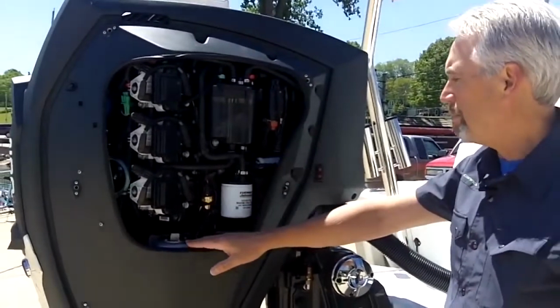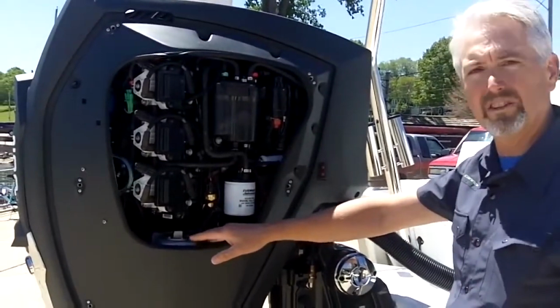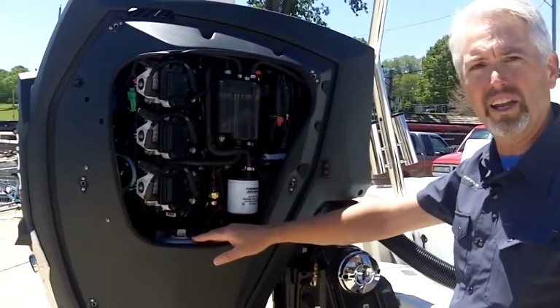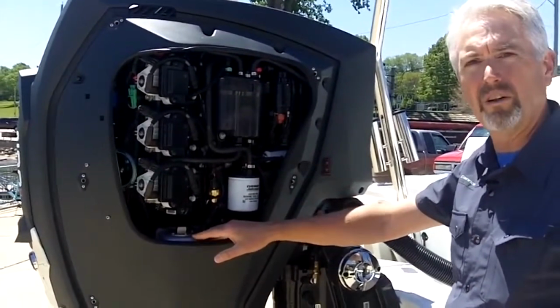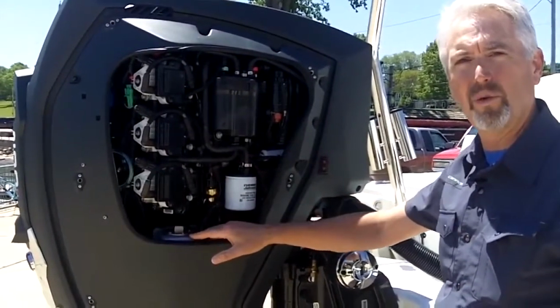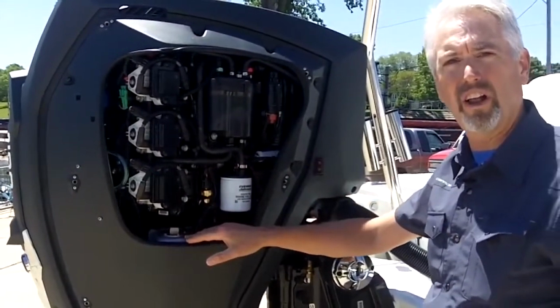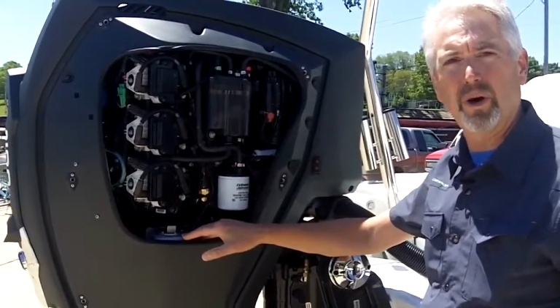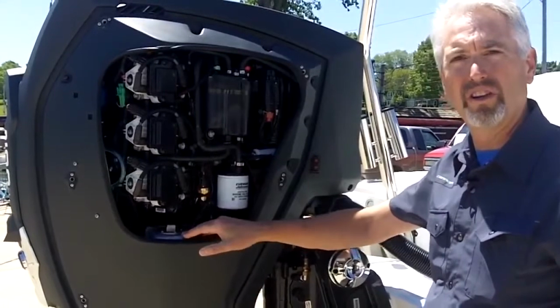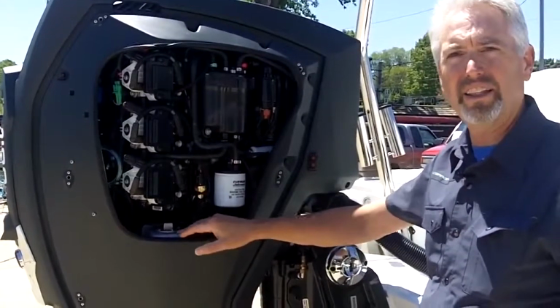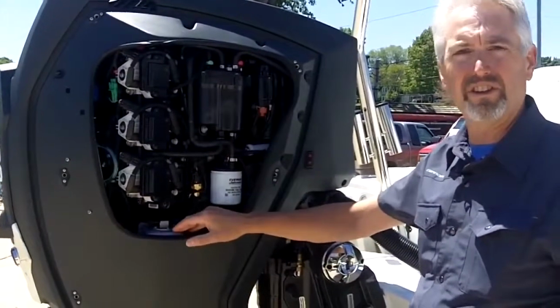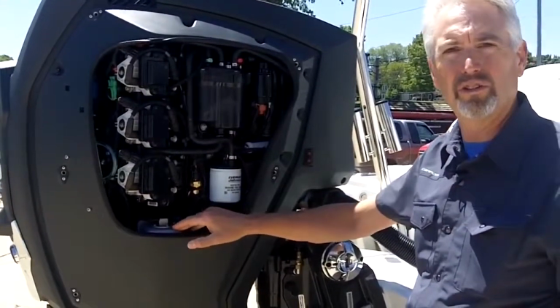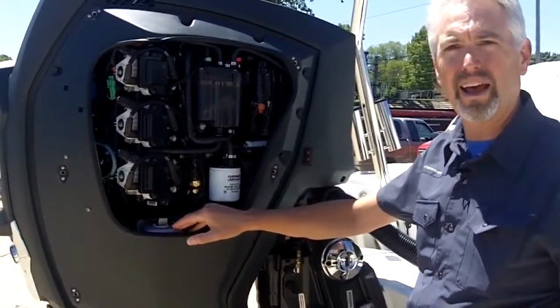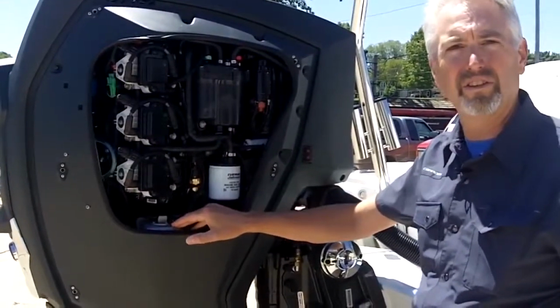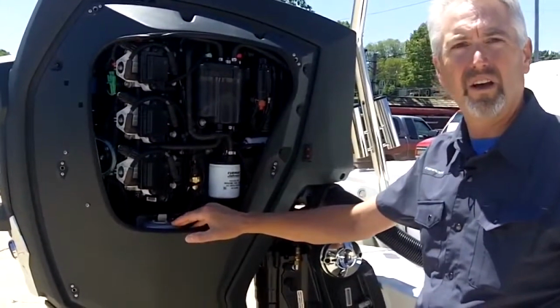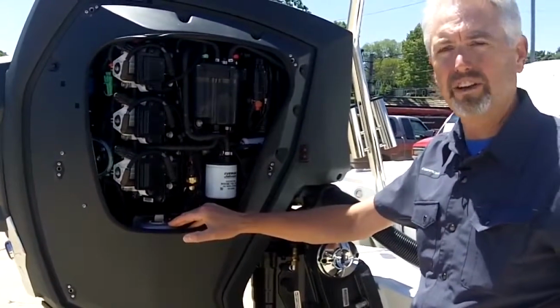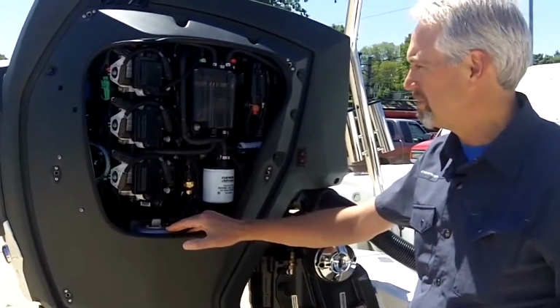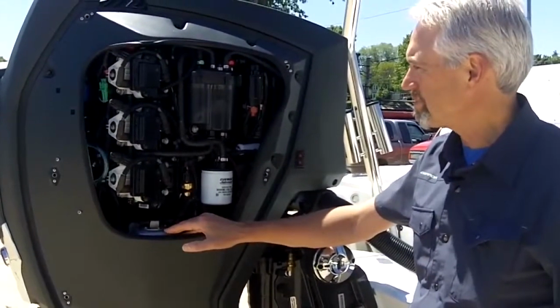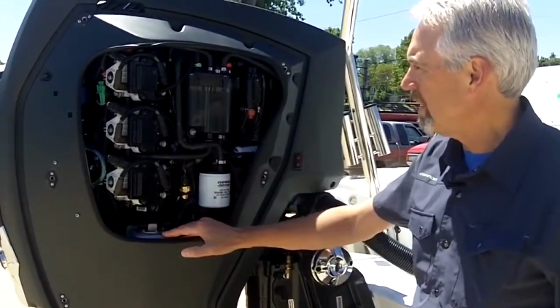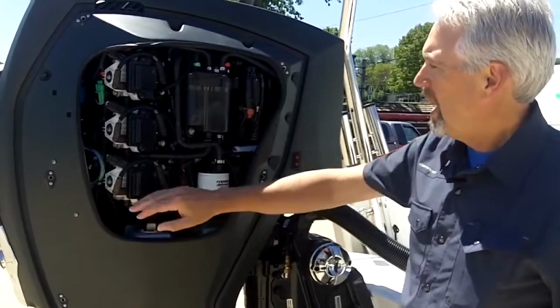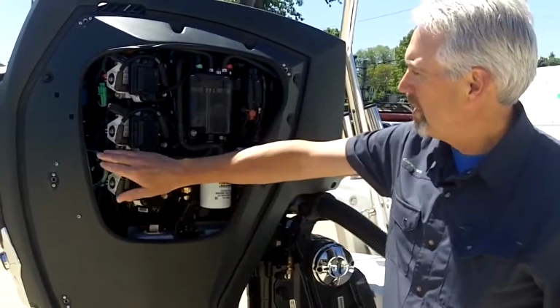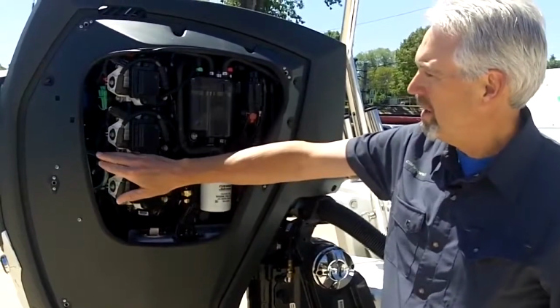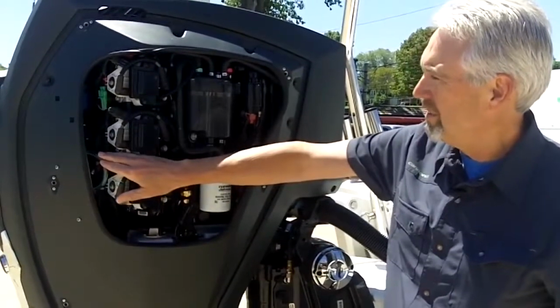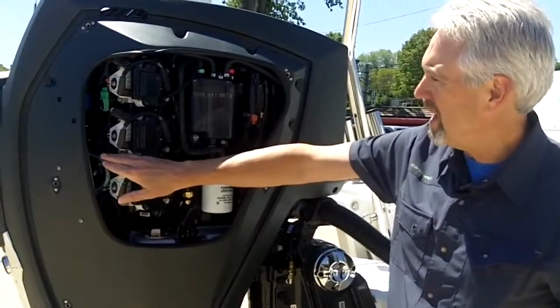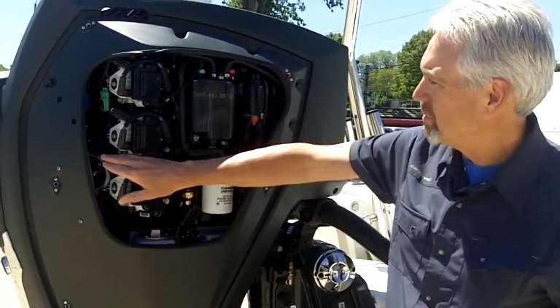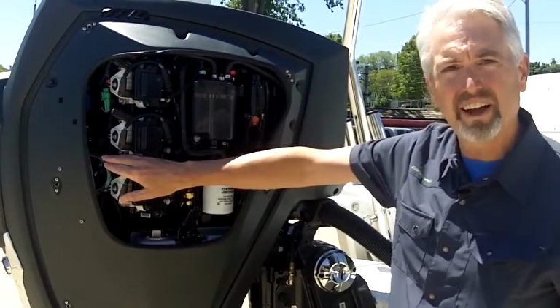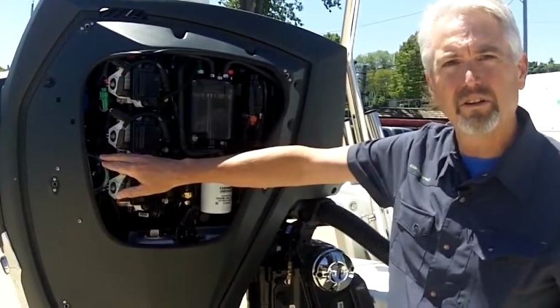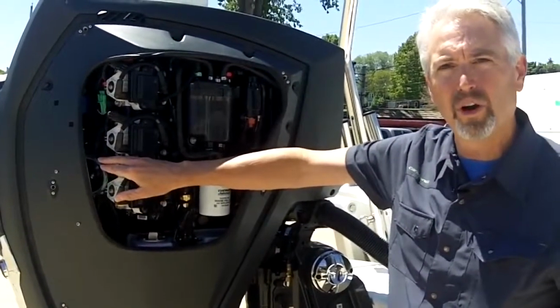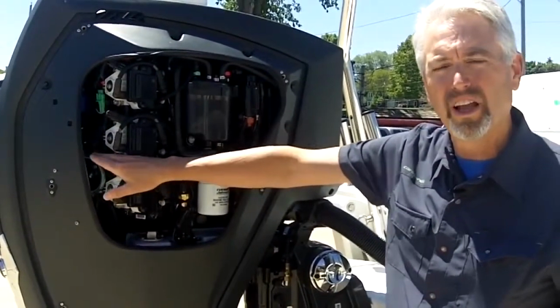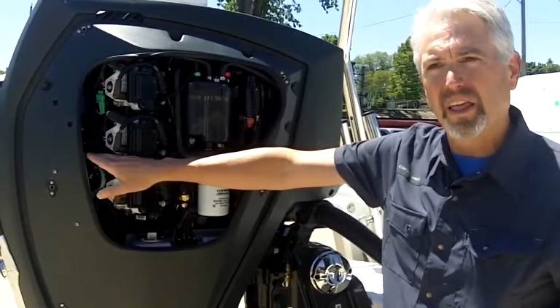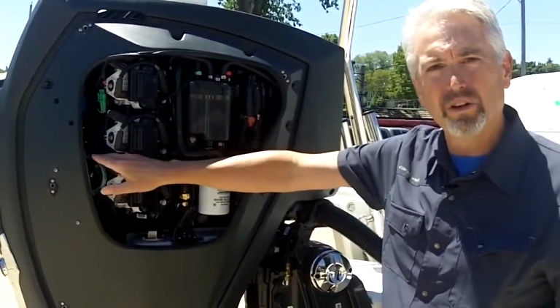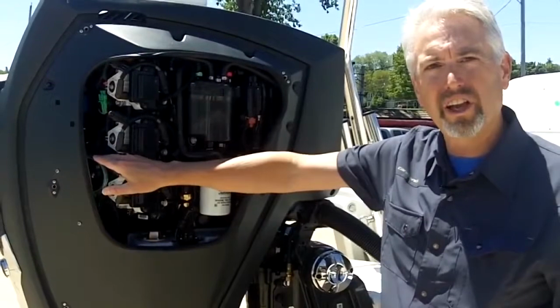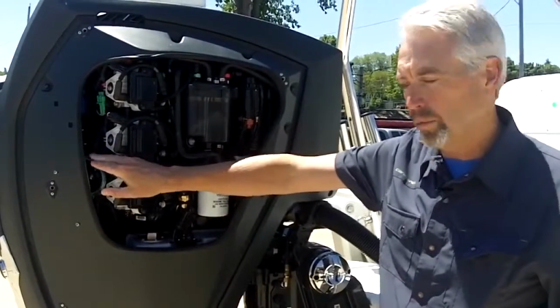BRP has located the oil reservoir on all of these motors on the engine. This holds two gallons of injector oil. Over here is a tell-tale reservoir that holds gear case lube.